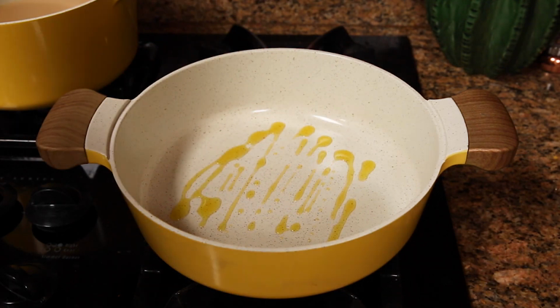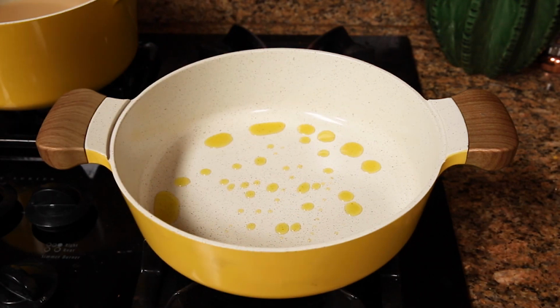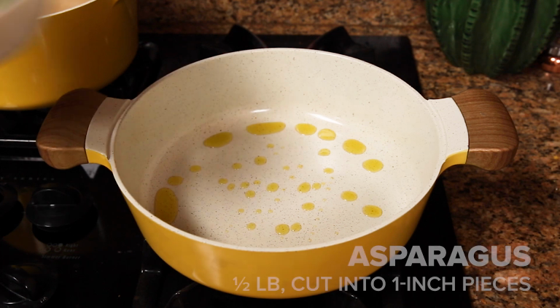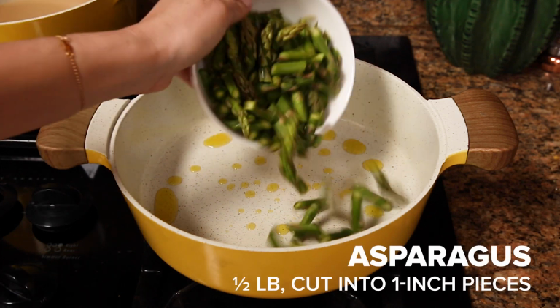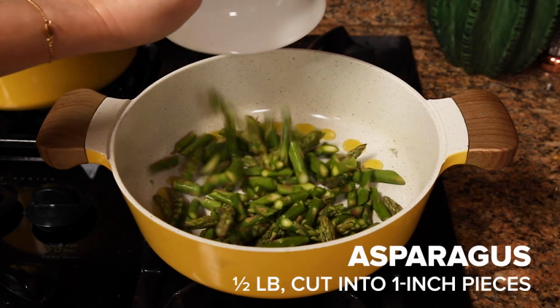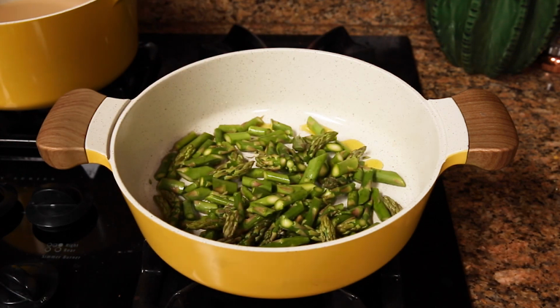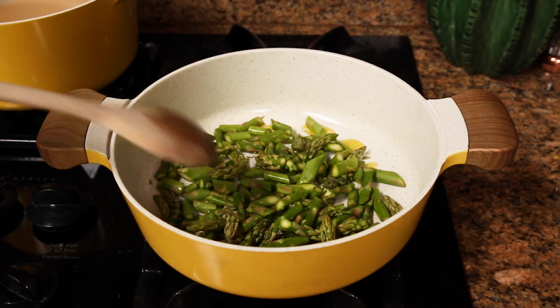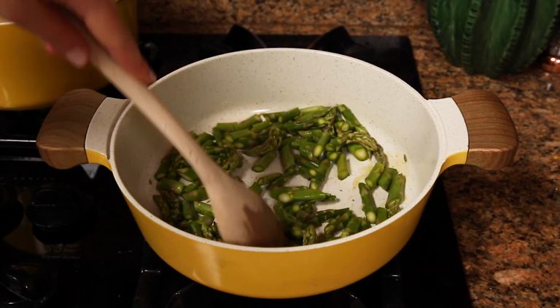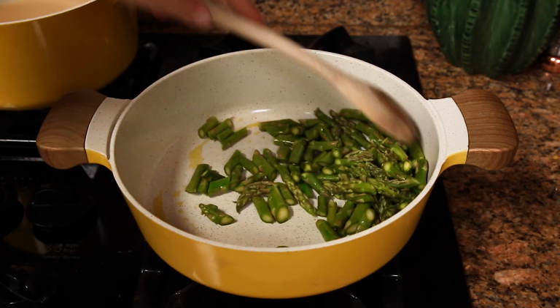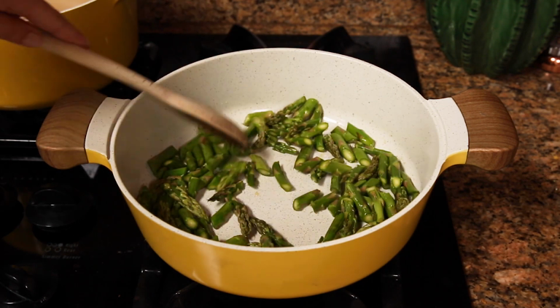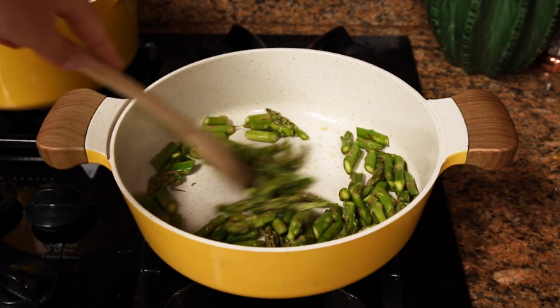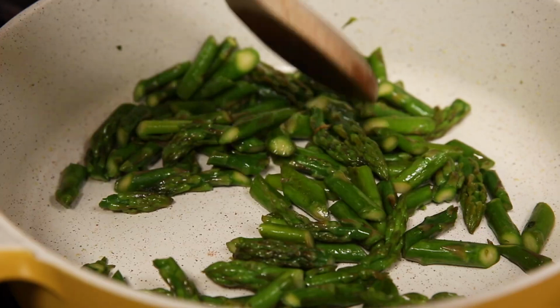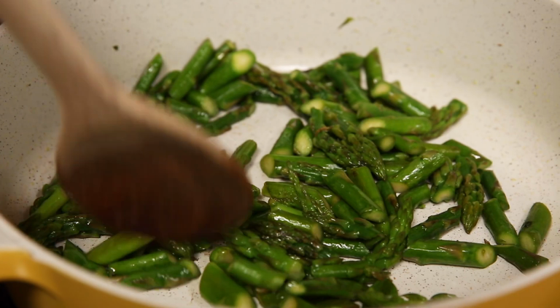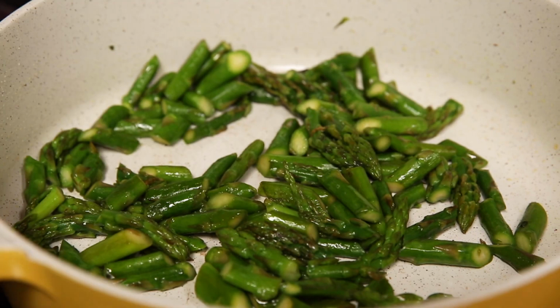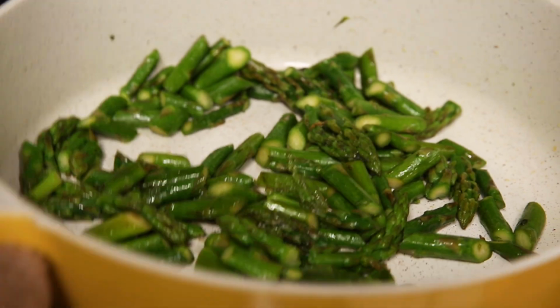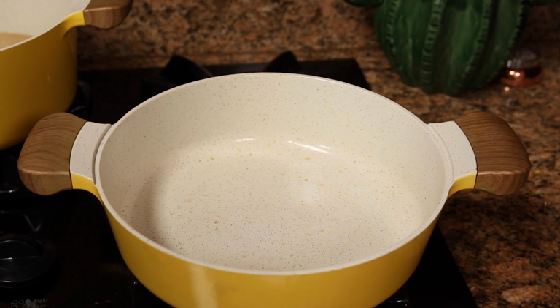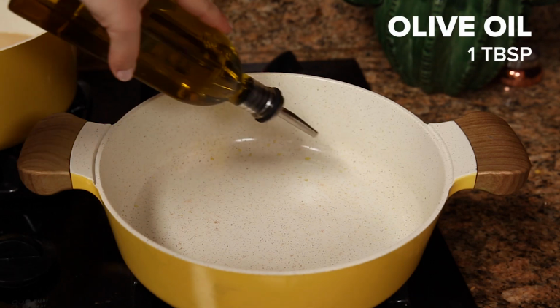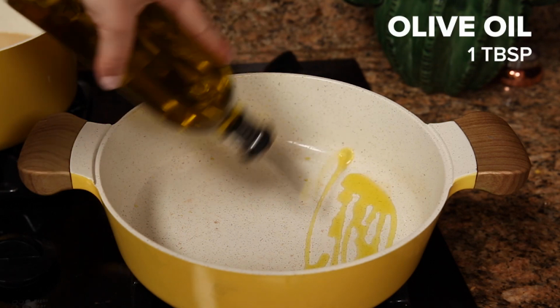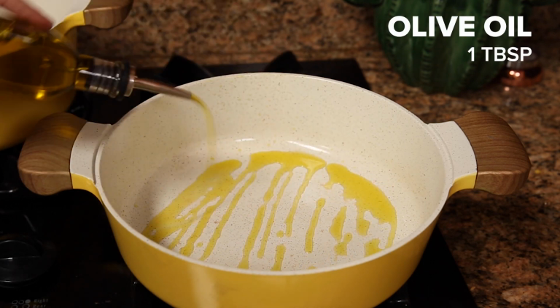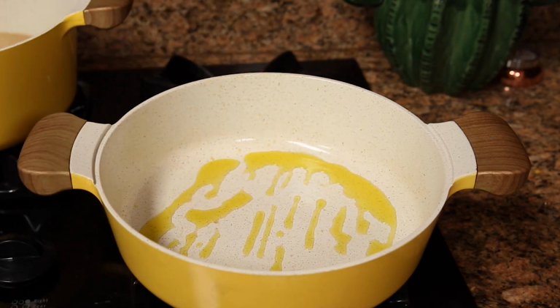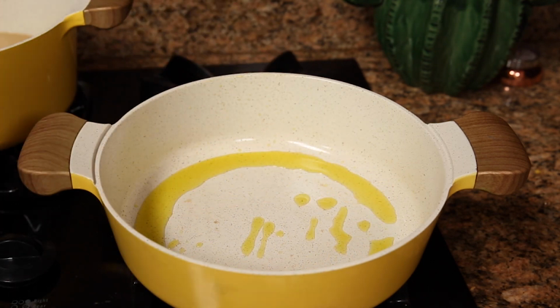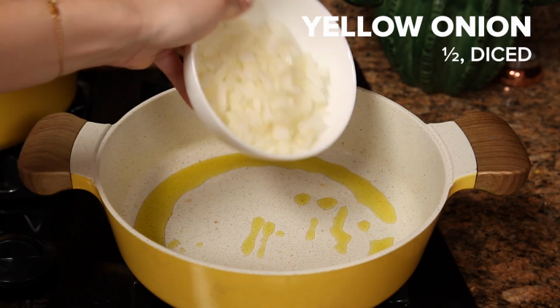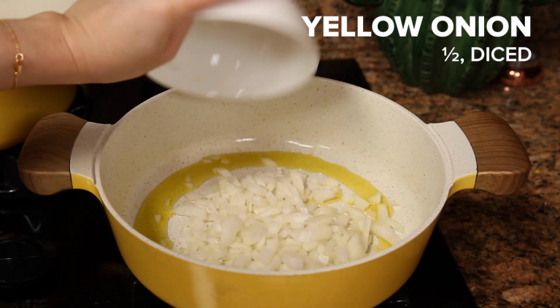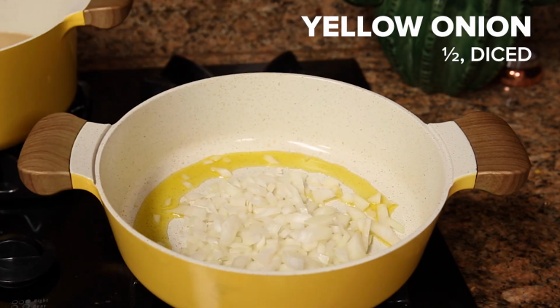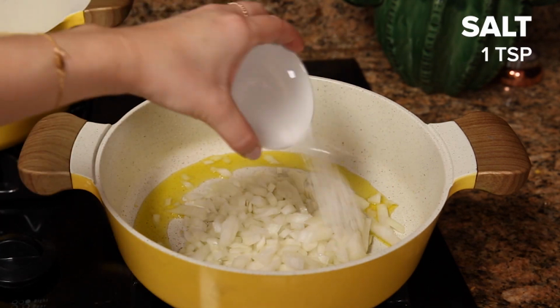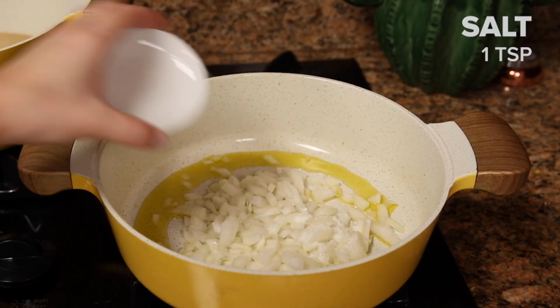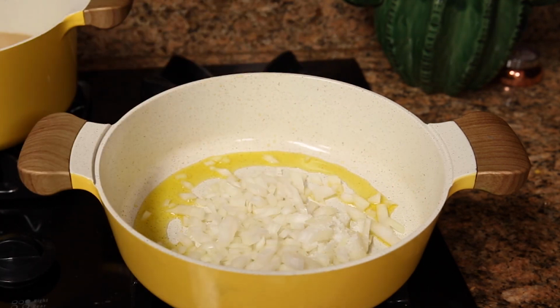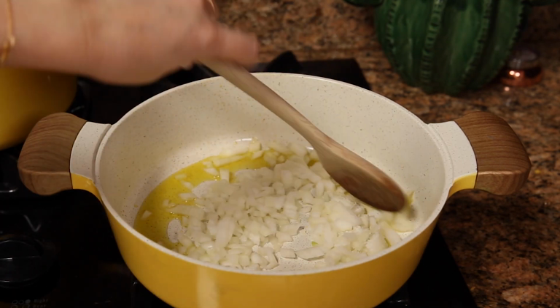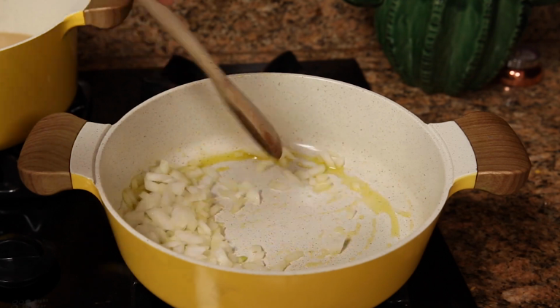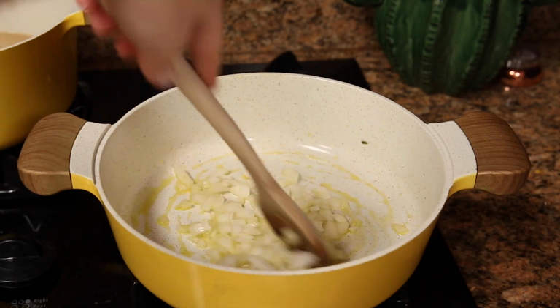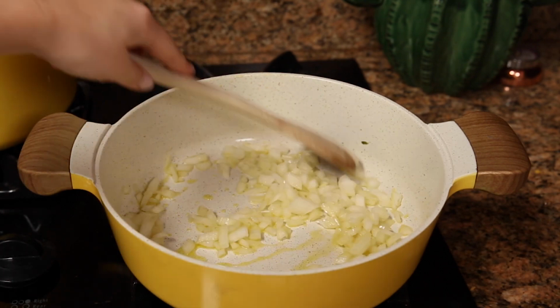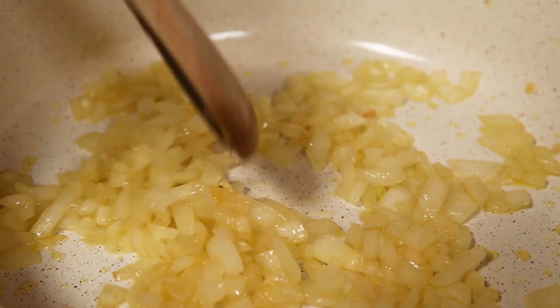Now it's time for the veggies. I have asparagus that I need to use up — it's kind of on its last legs — so I'm just gonna sauté this in olive oil and then remove it. Next is gonna be the onion and salt, and I'm gonna cook down the onion until it's translucent — that's how you know it's cooked.